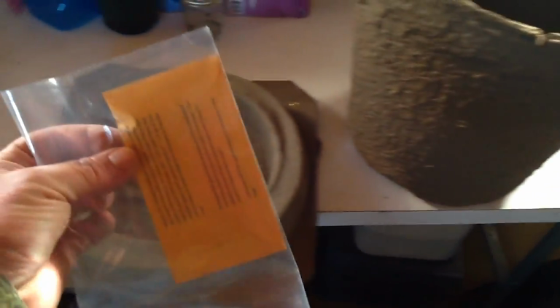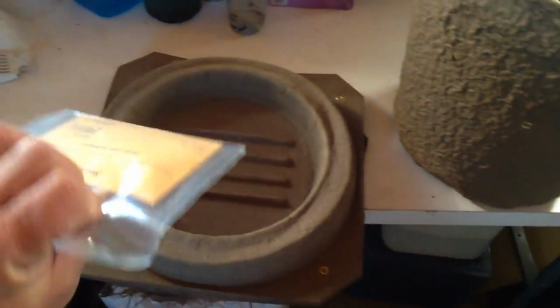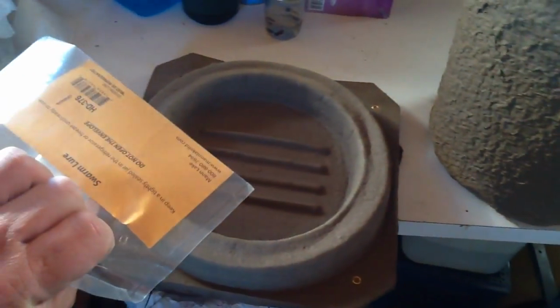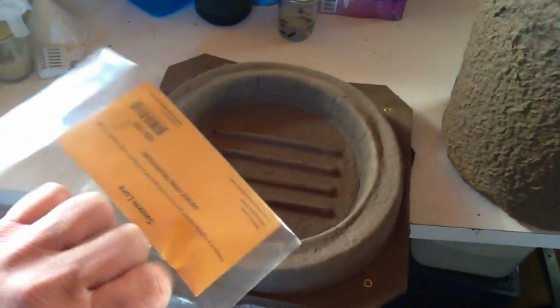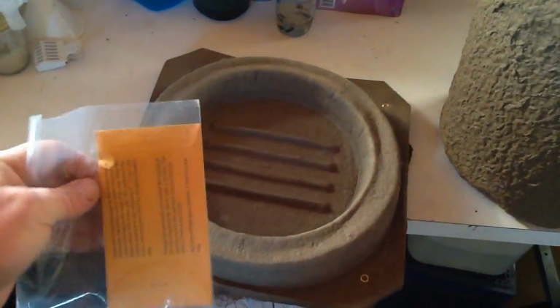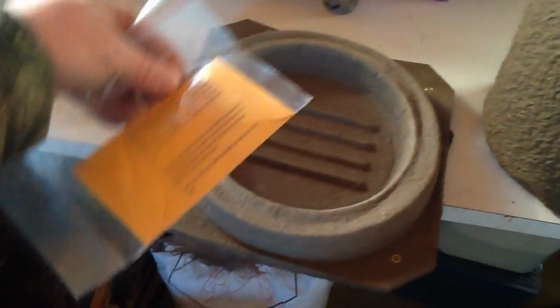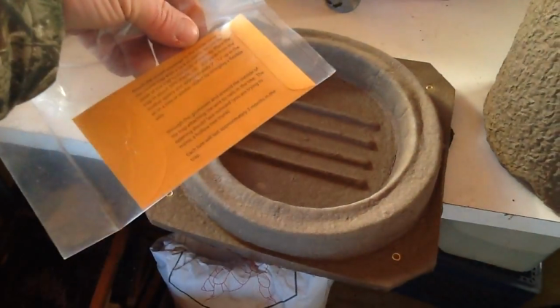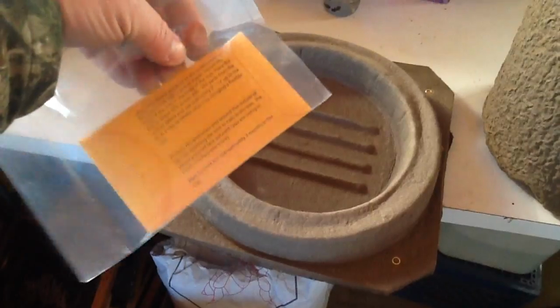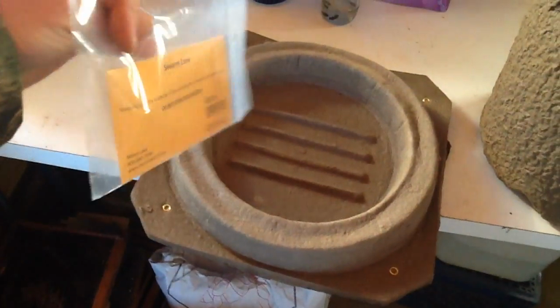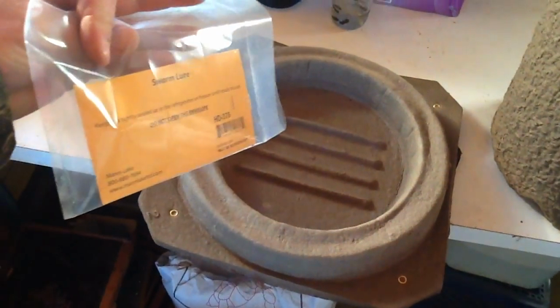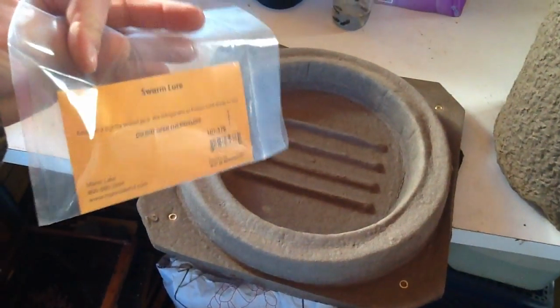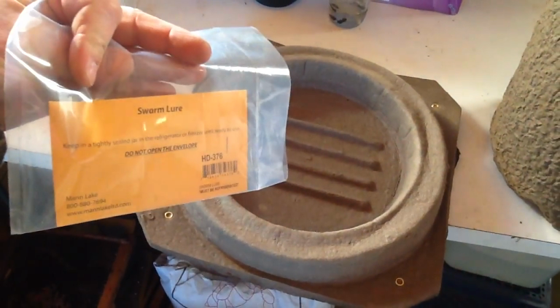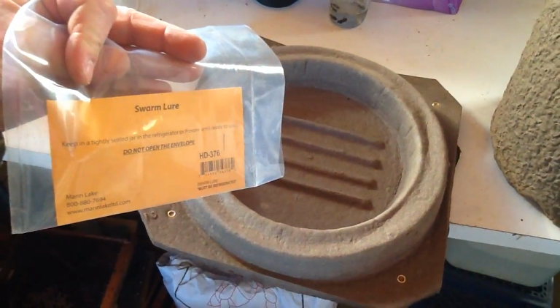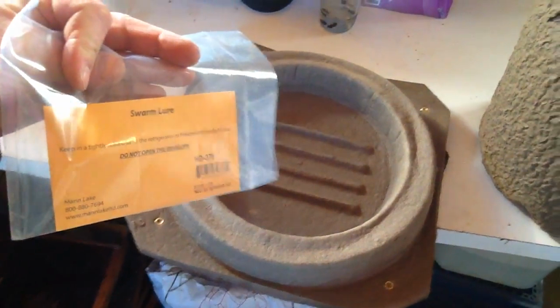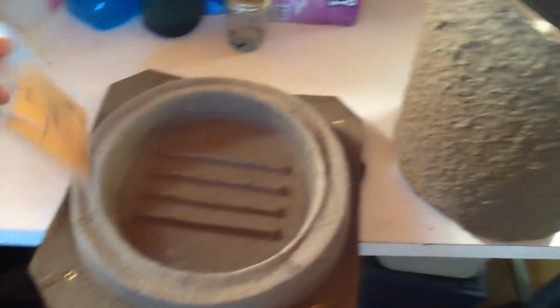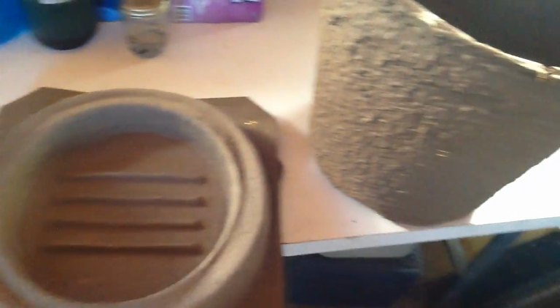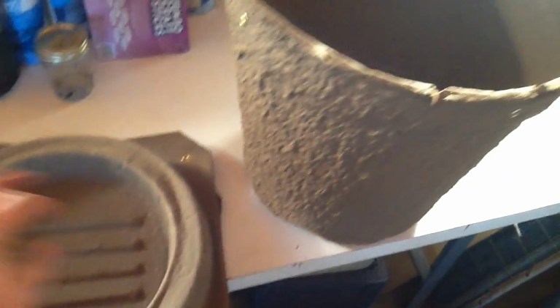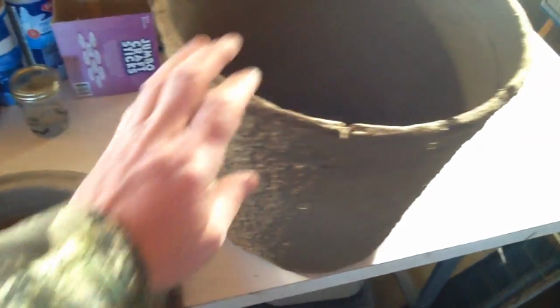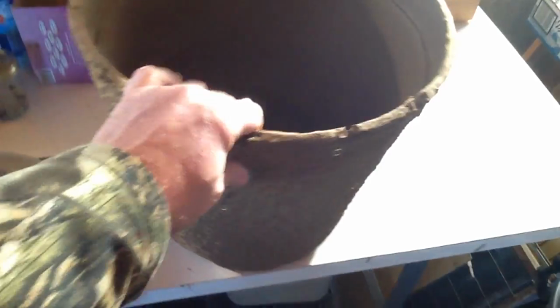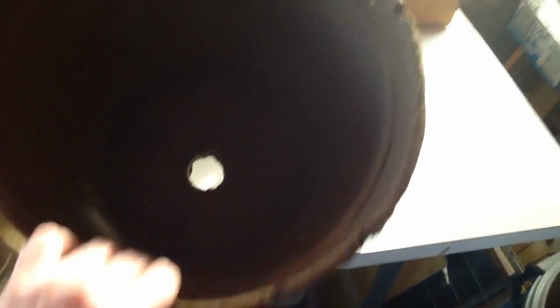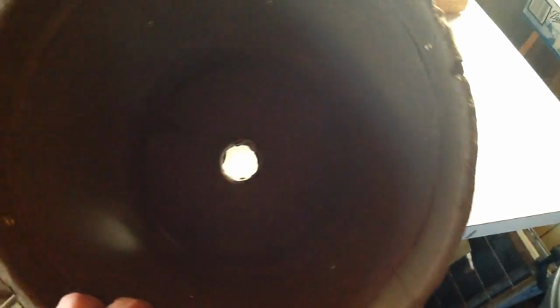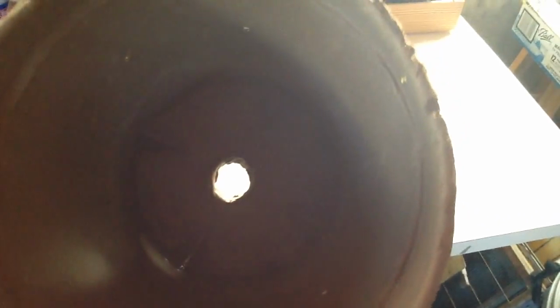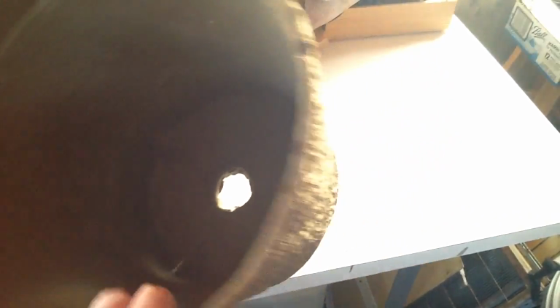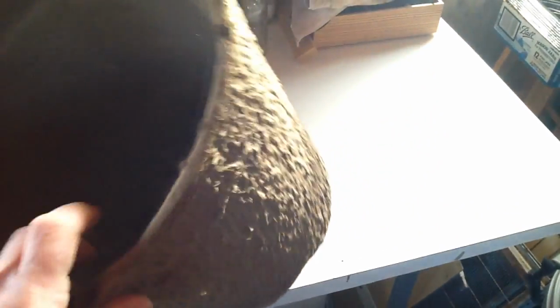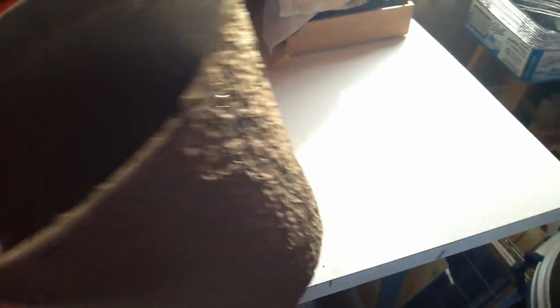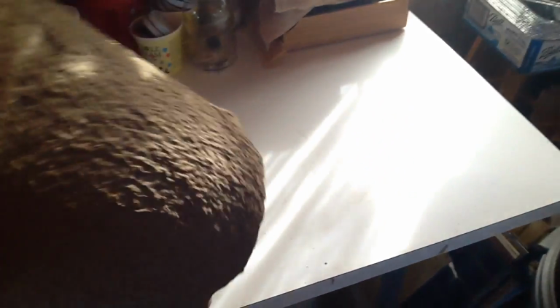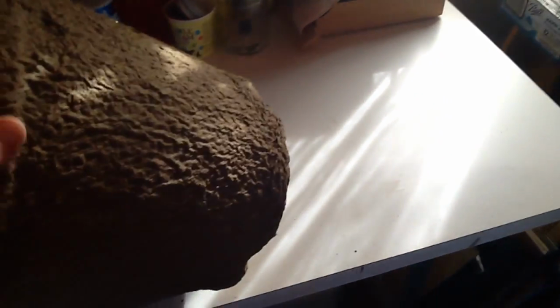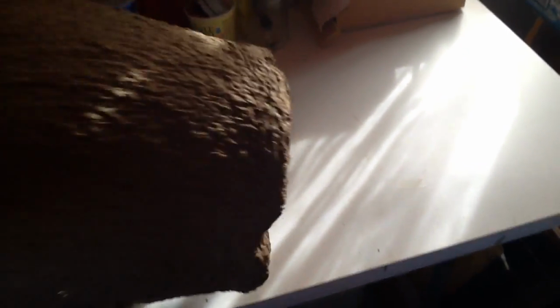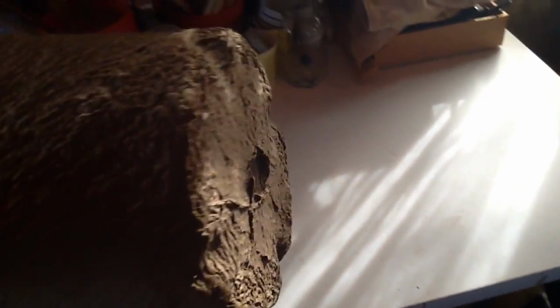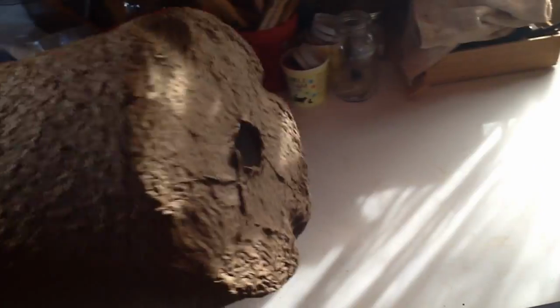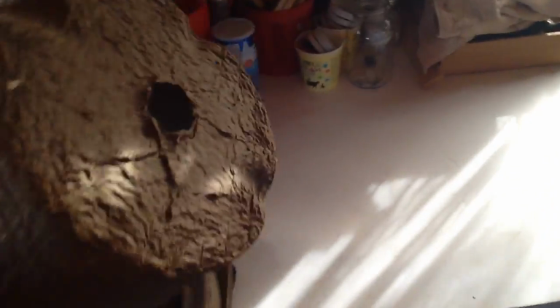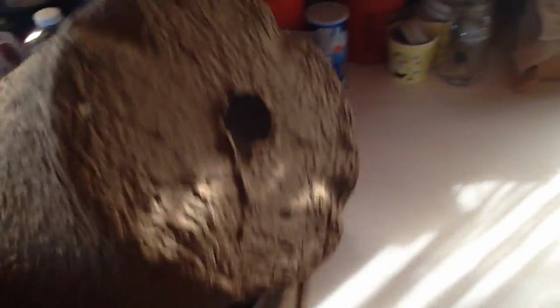Open the plastic and the paper and there's your swarm lure. So what the heck is this? It looks like a flower pot with a hole in it — there's the hole.